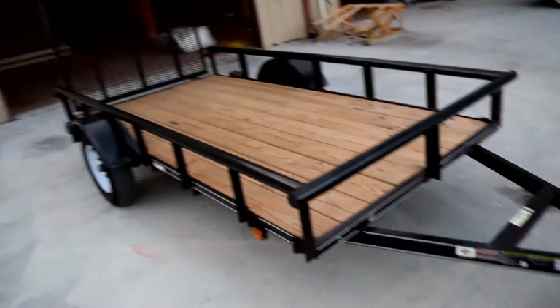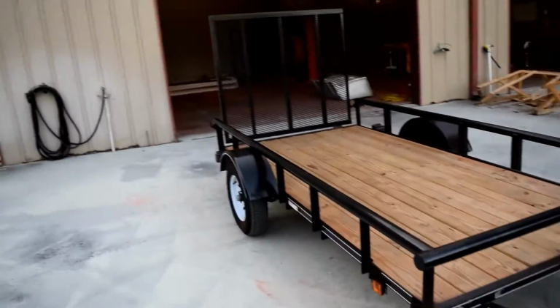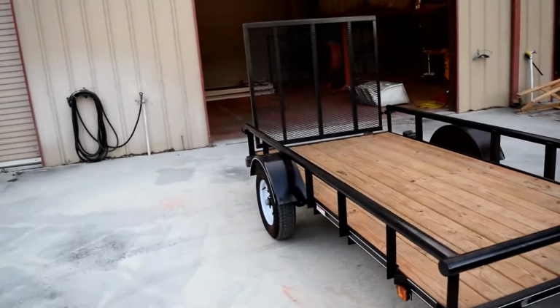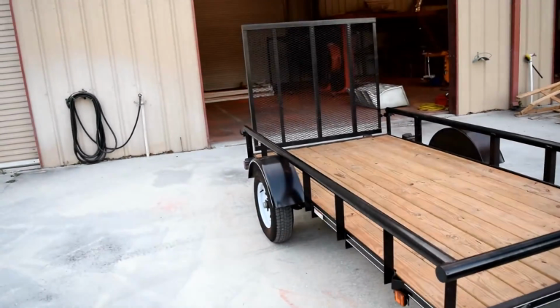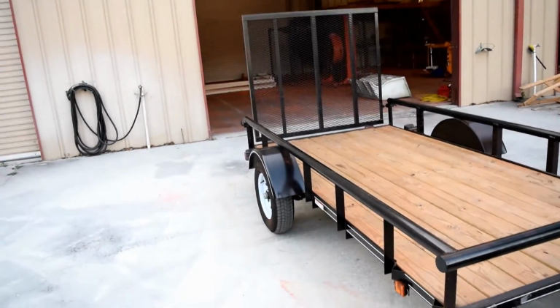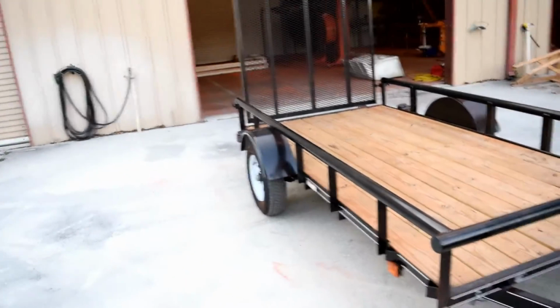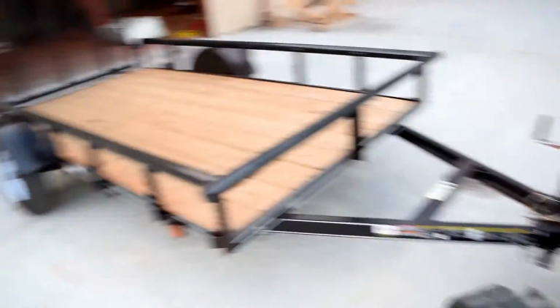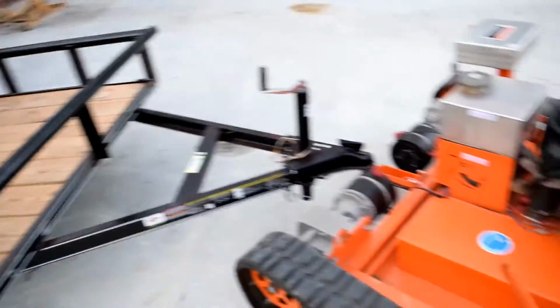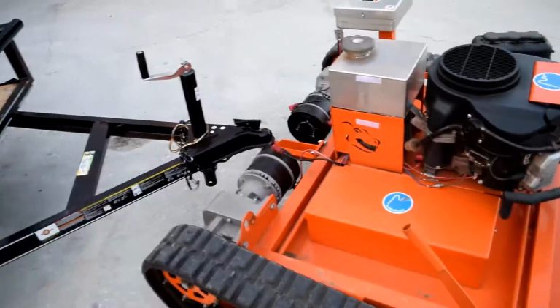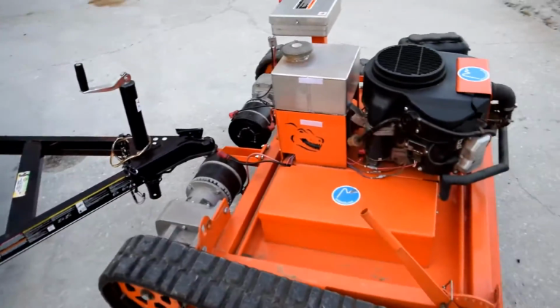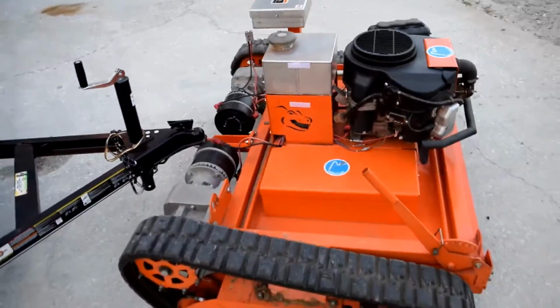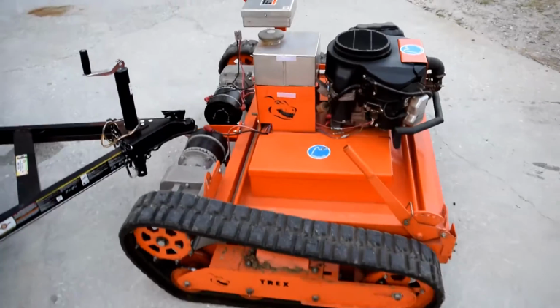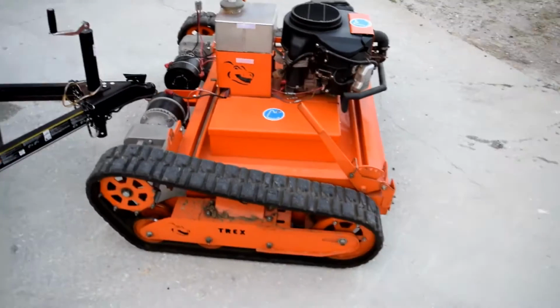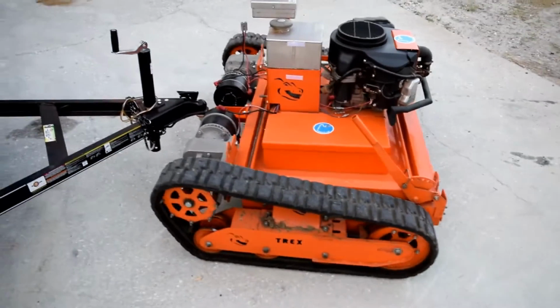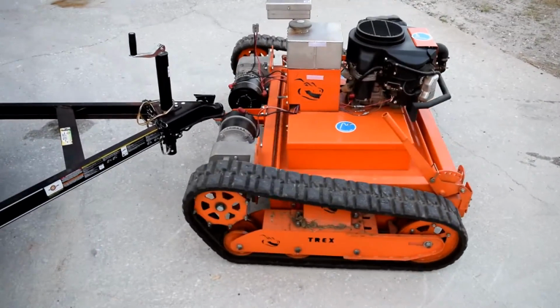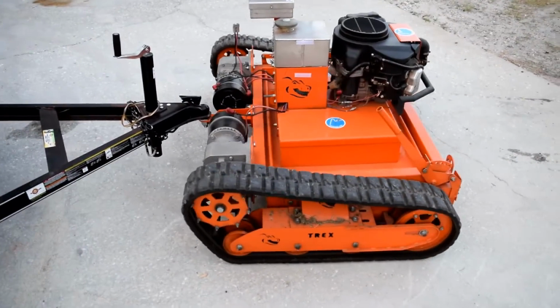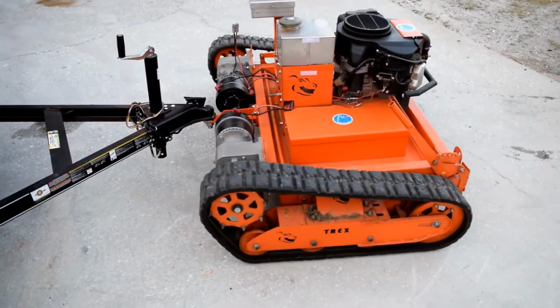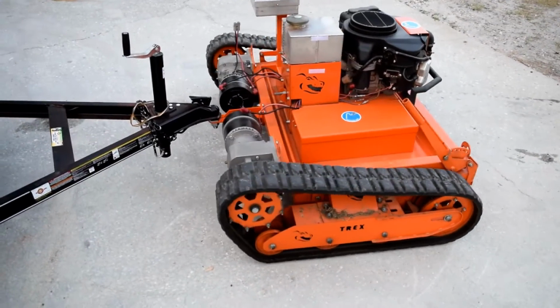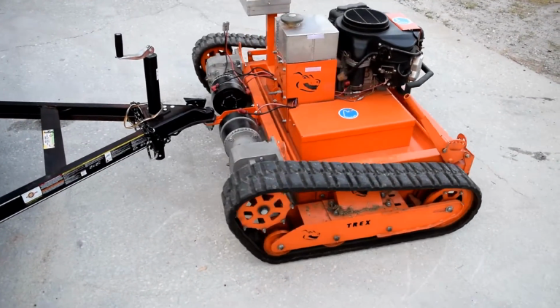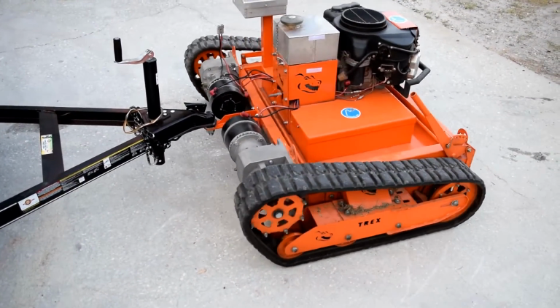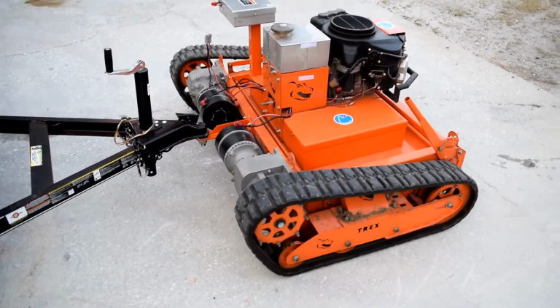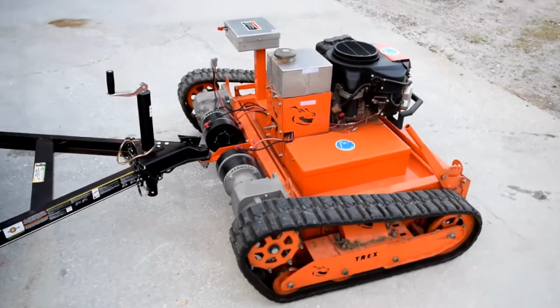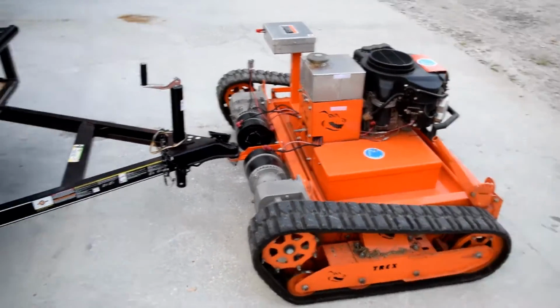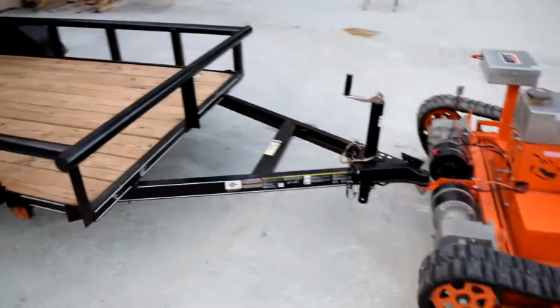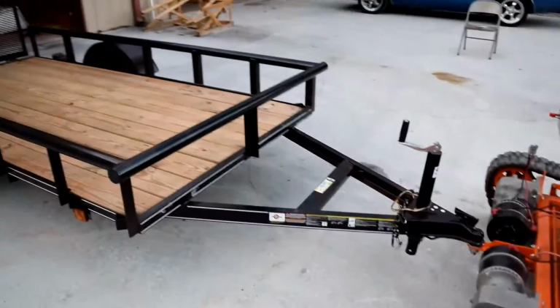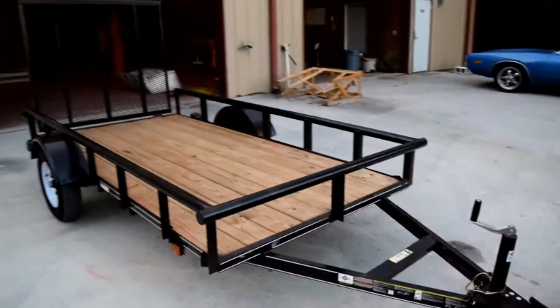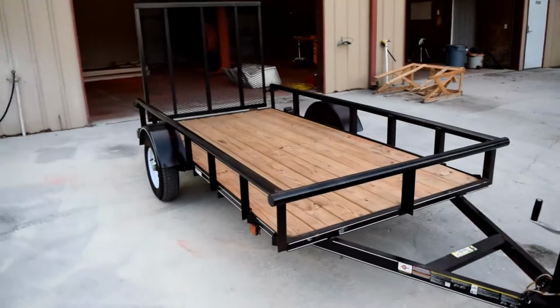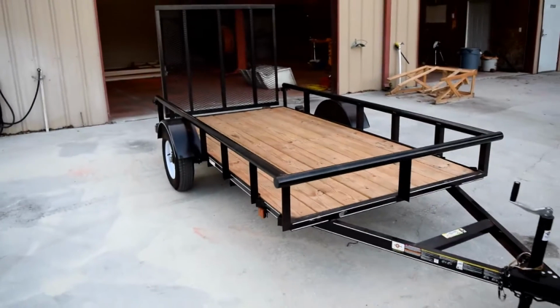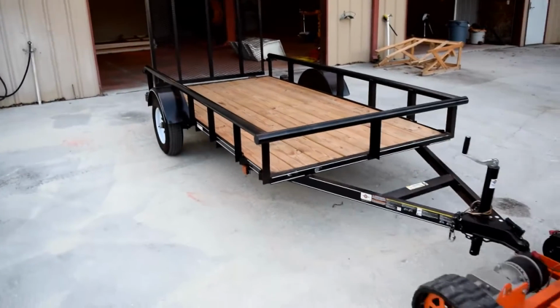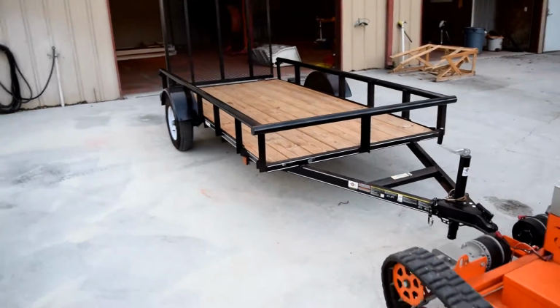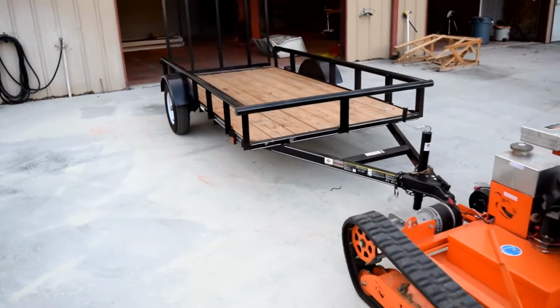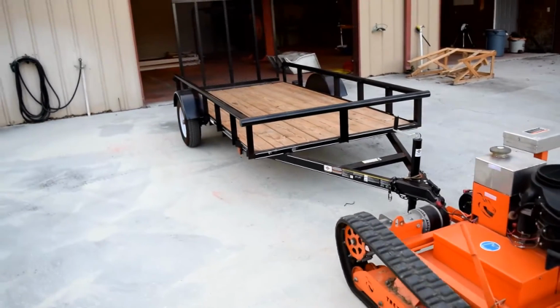We're not quite lined up how we want to be, but right now the T-Rex is going to do a zero turn to orientate itself just right until you get a perfect angle in.